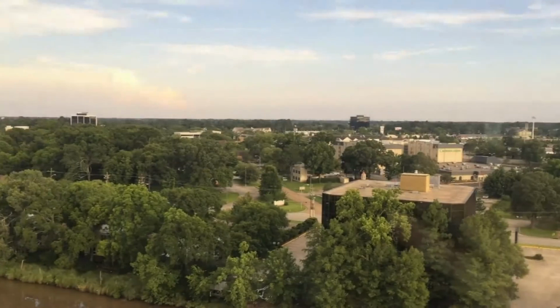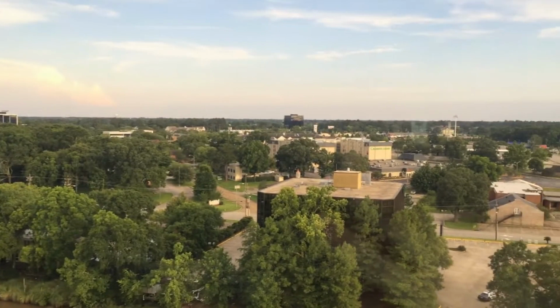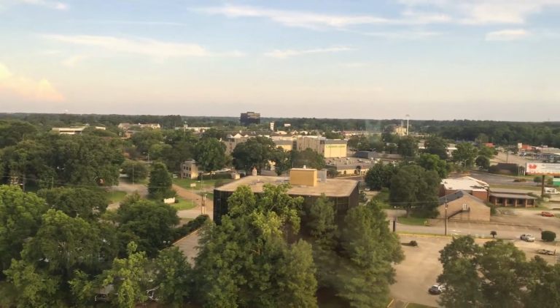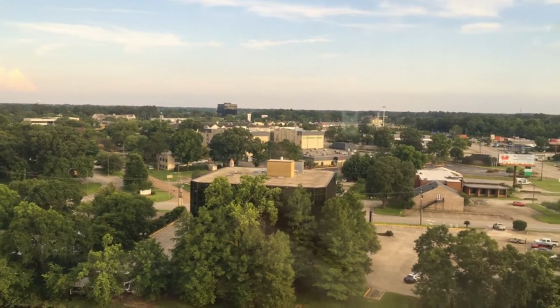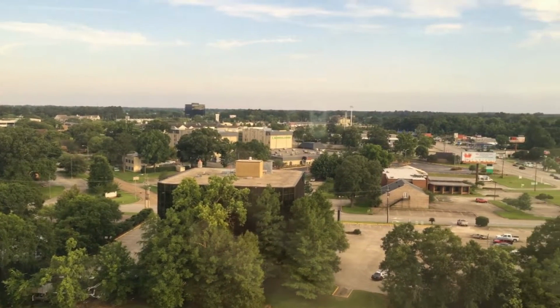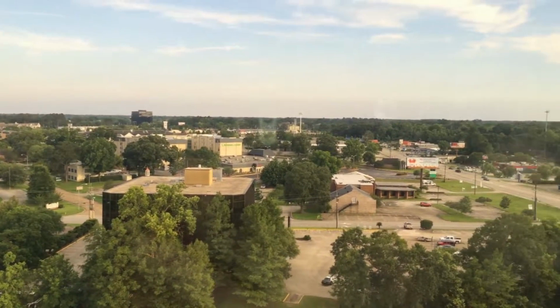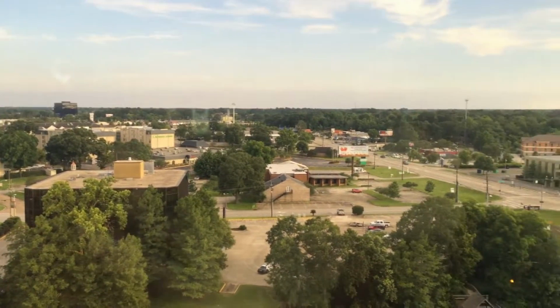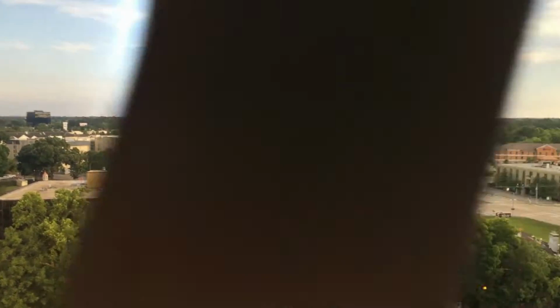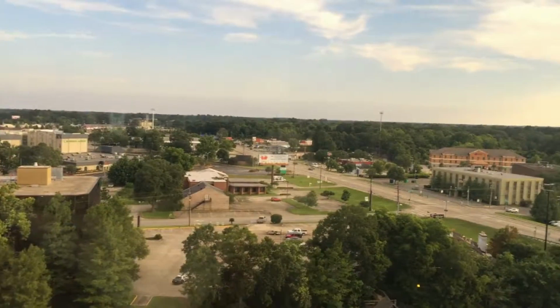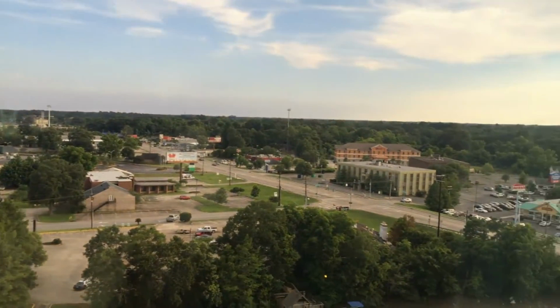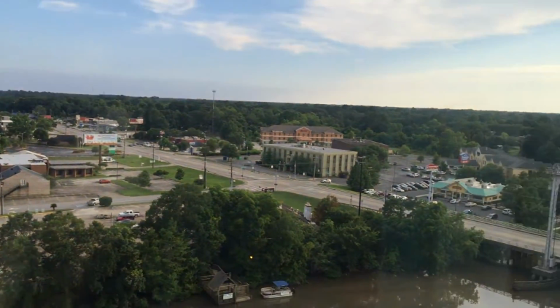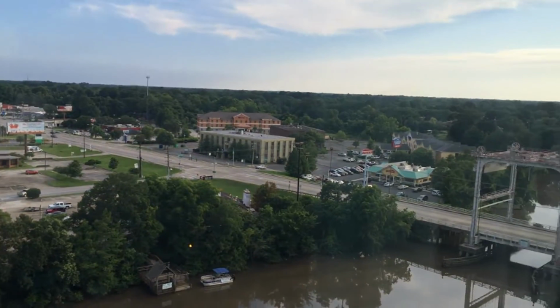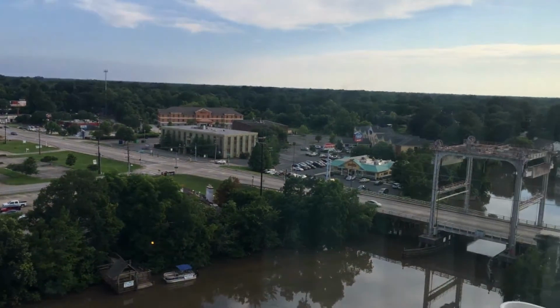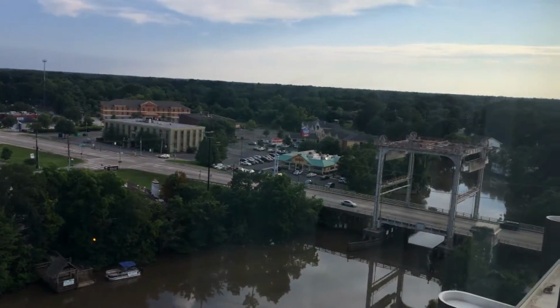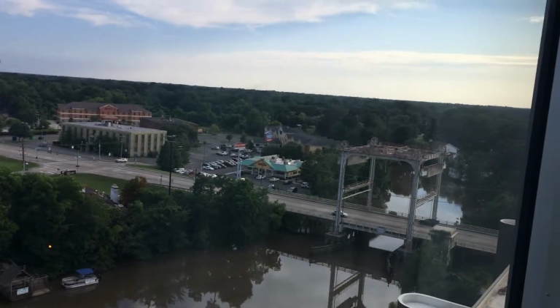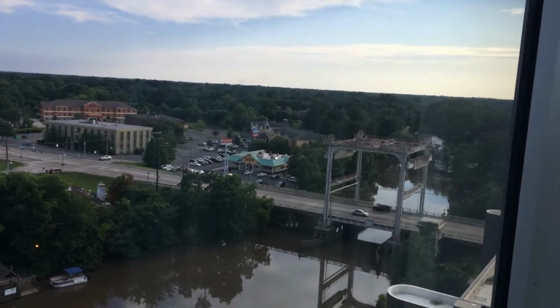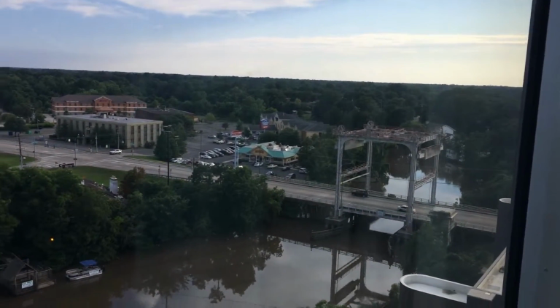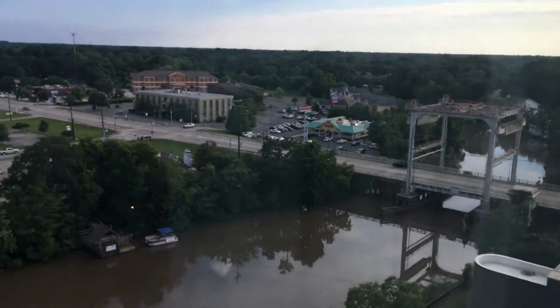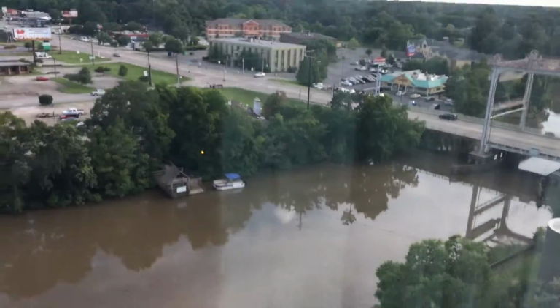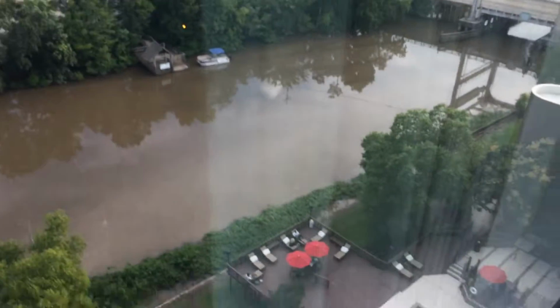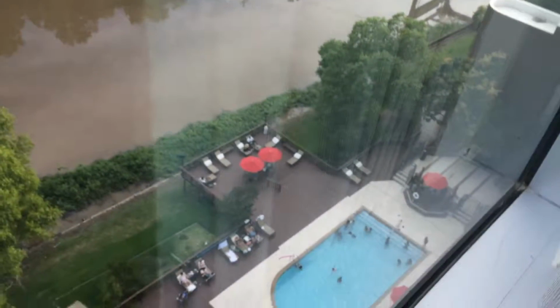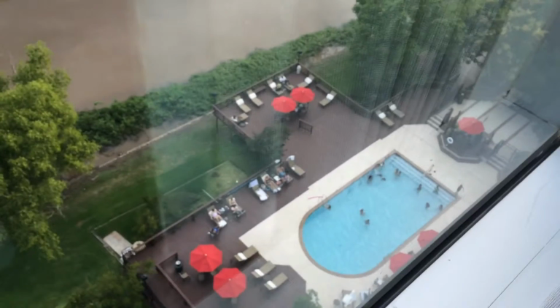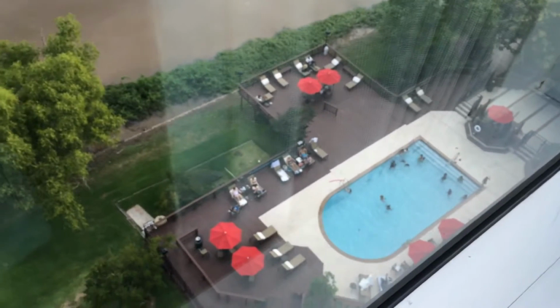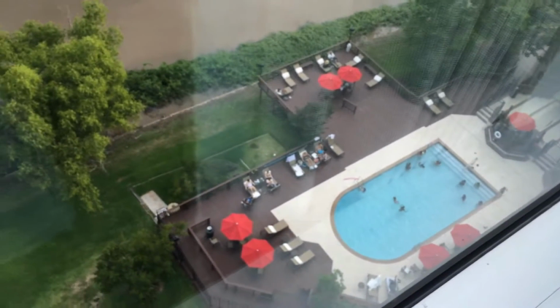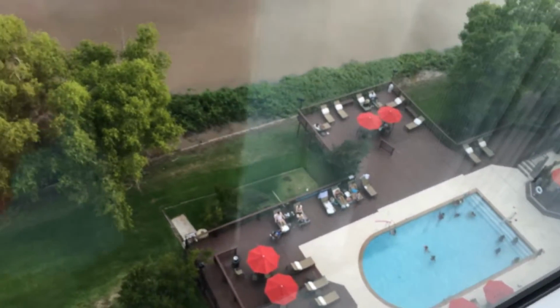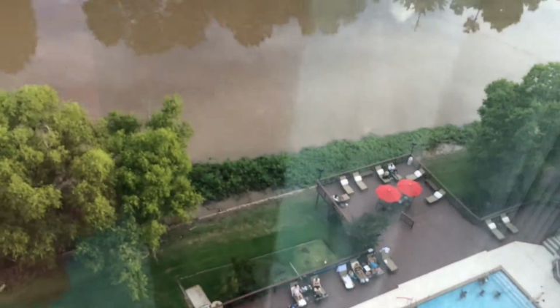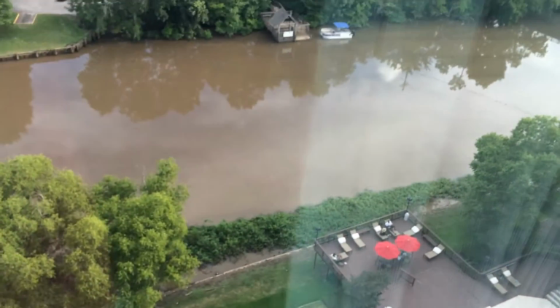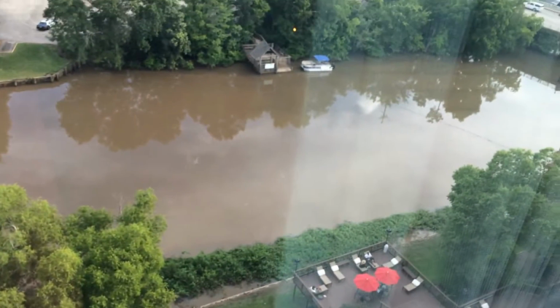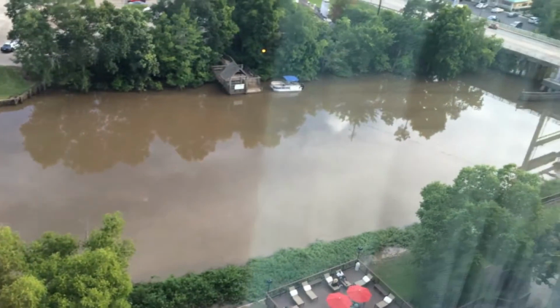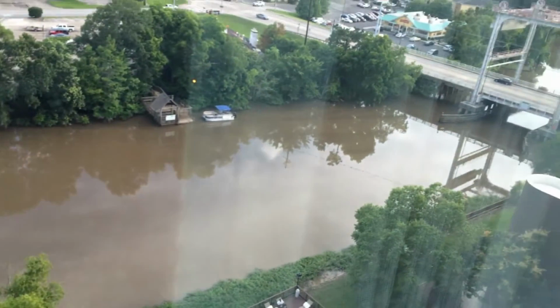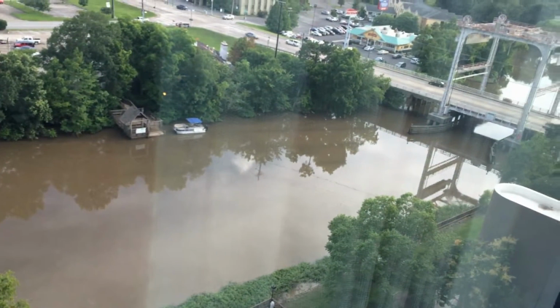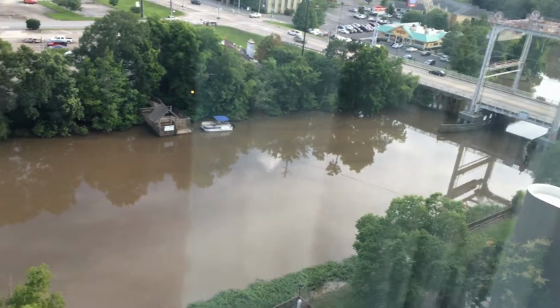This is a view out of the window. This looks out over the Vermilion River. And down below we can see the pool. And across the river is some sort of boat rental place.